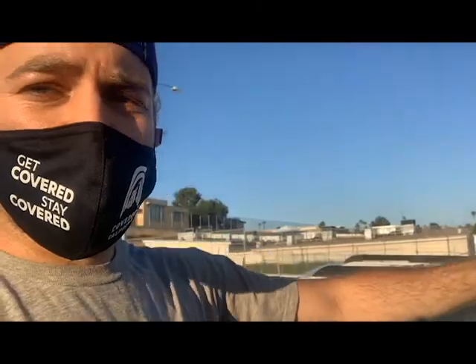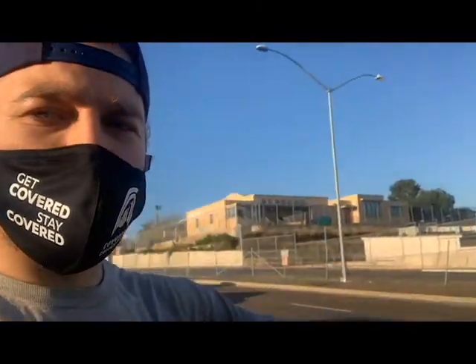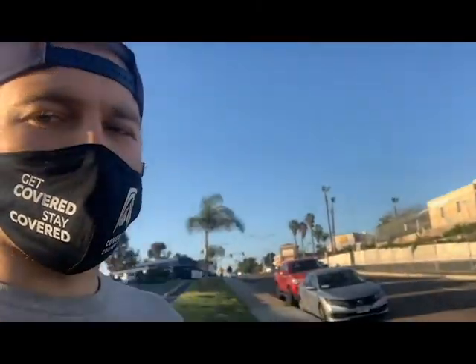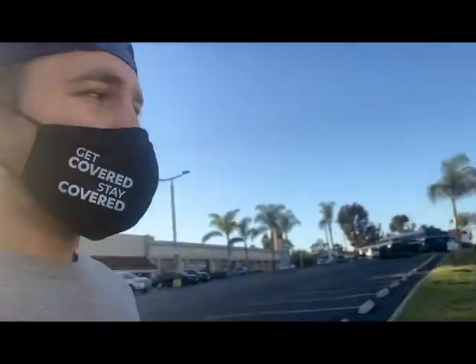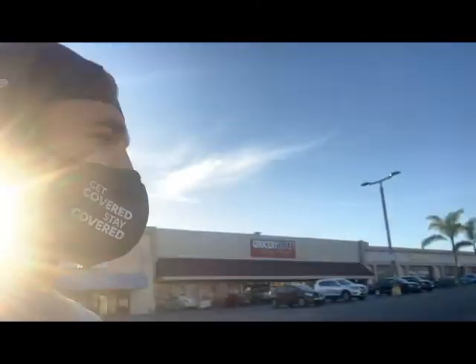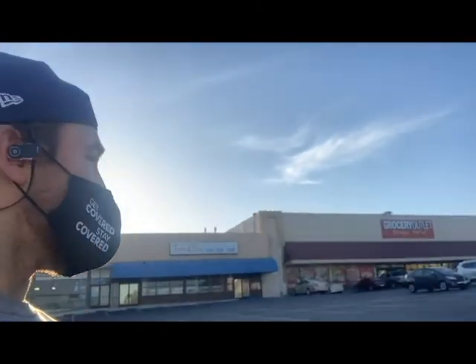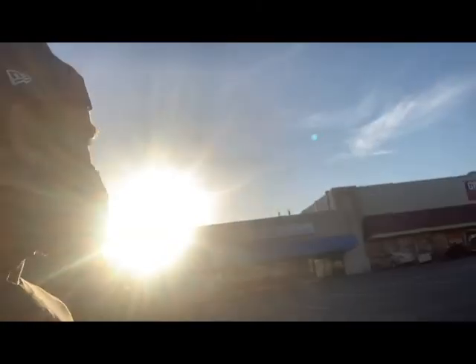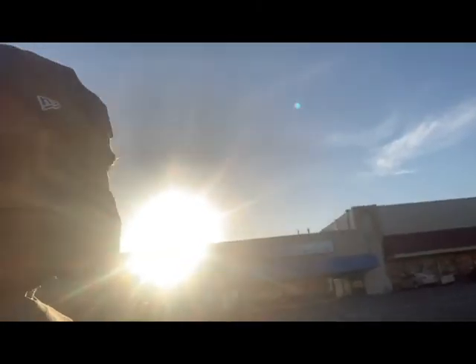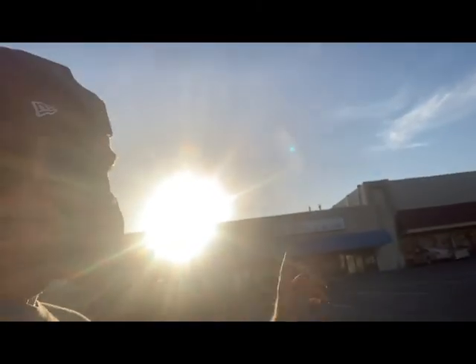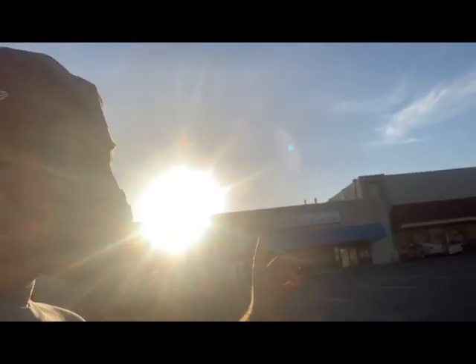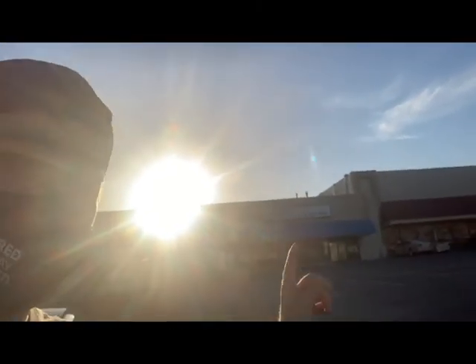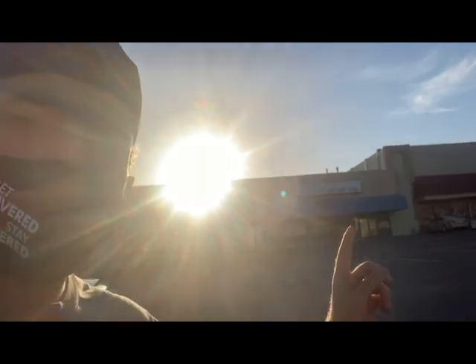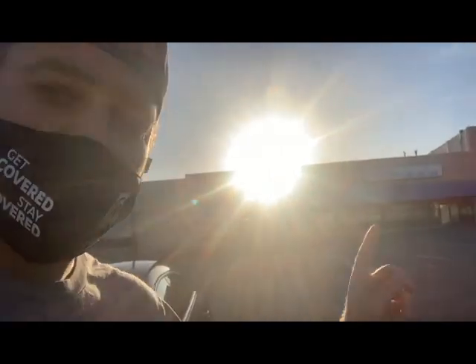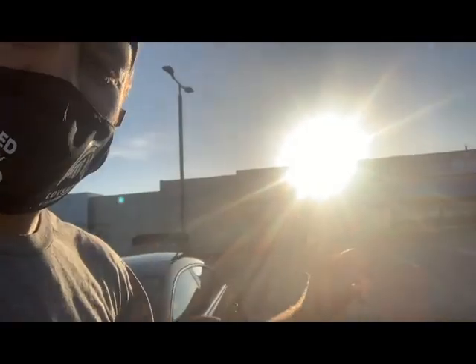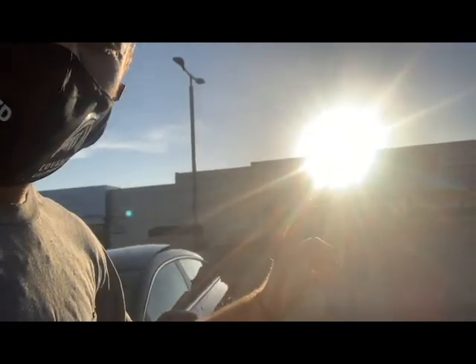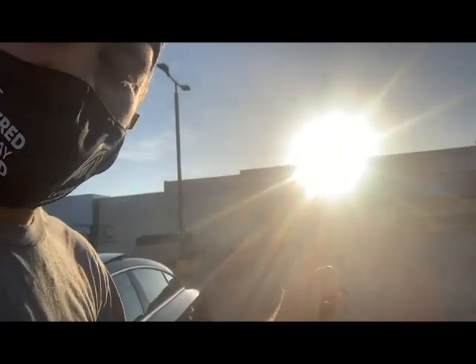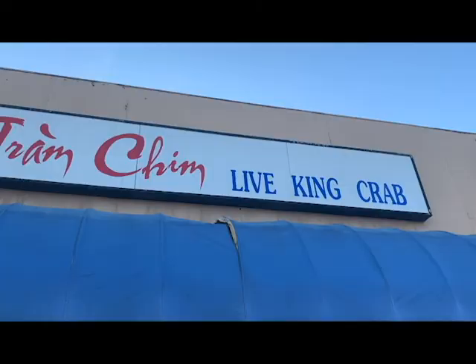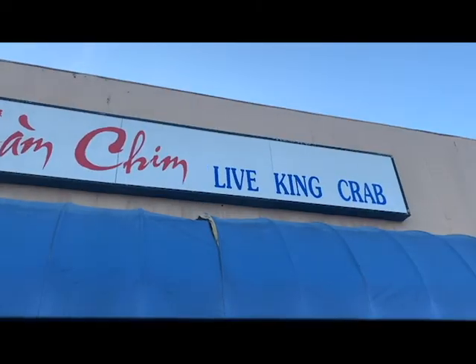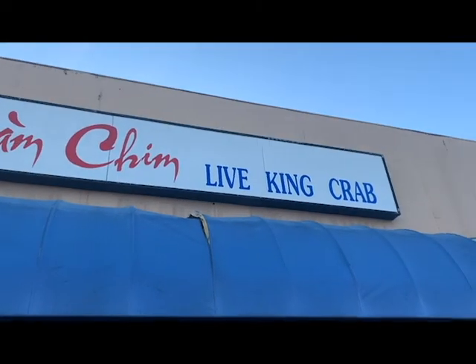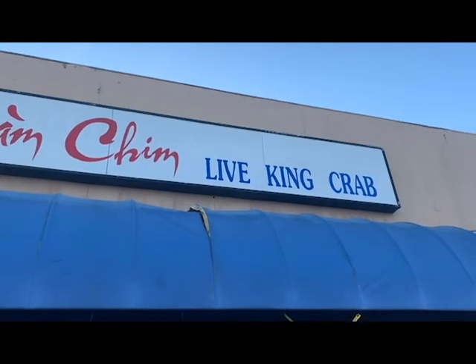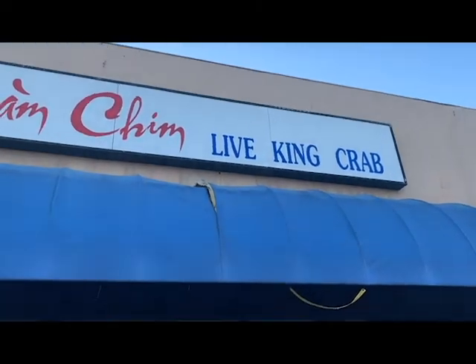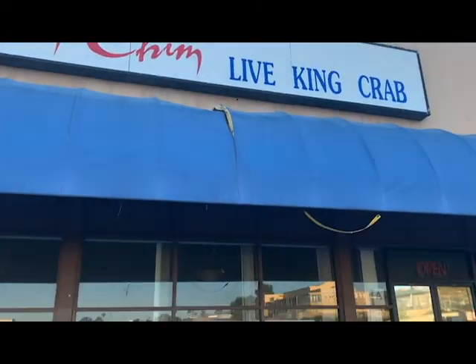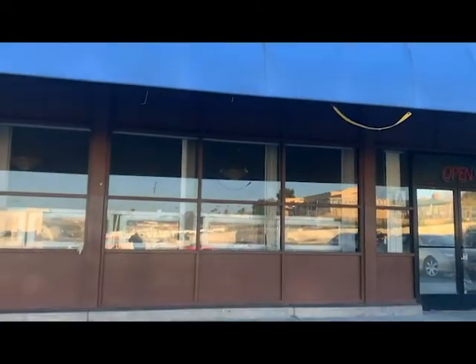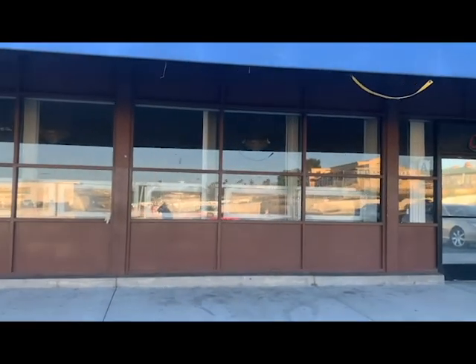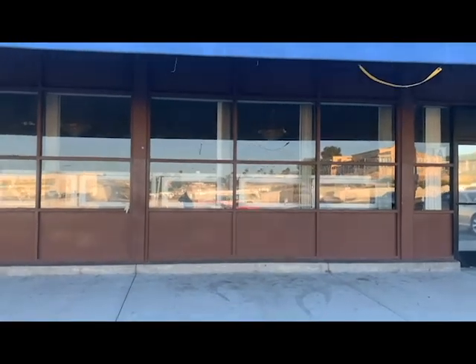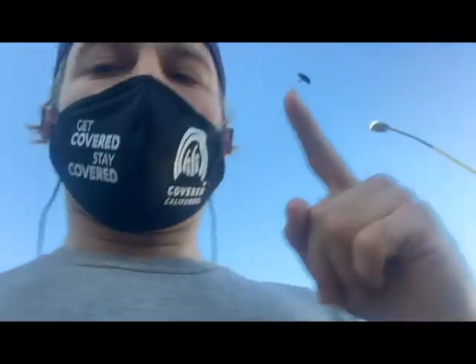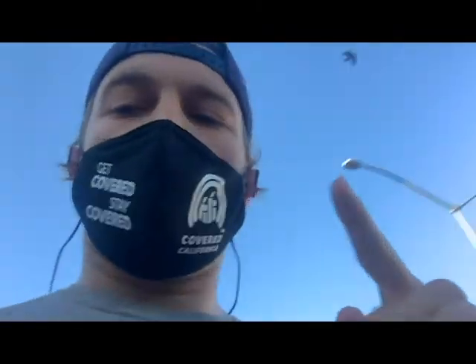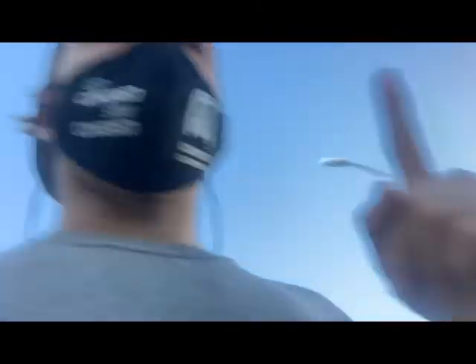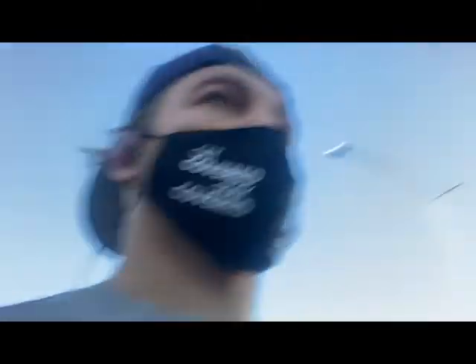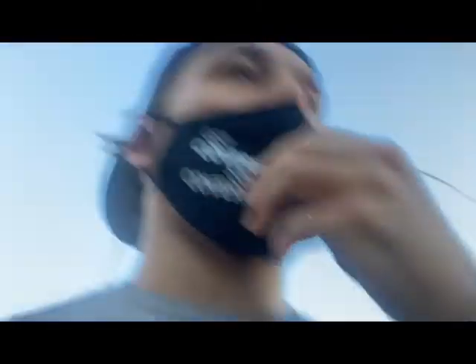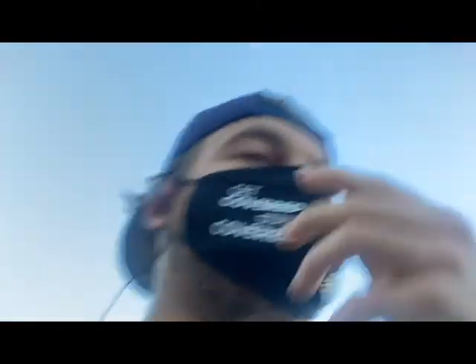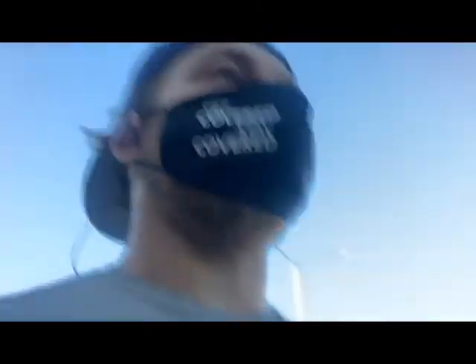Also a really cool little spot to notice — there's a place called Live King Crab. Not something you're going to find in Poway. Okay, and we're making our way down 54th.